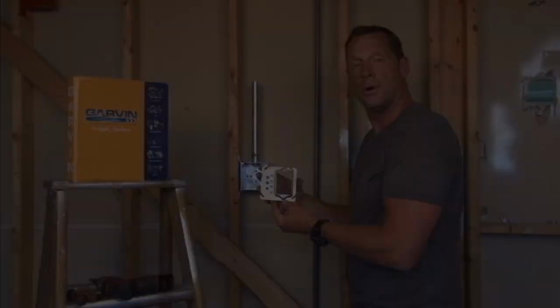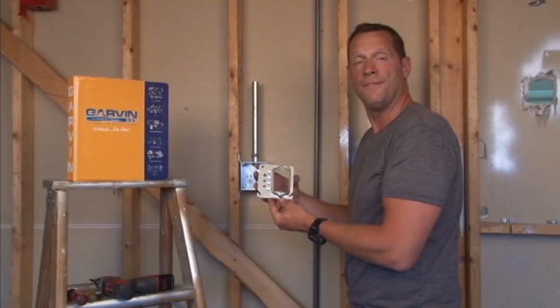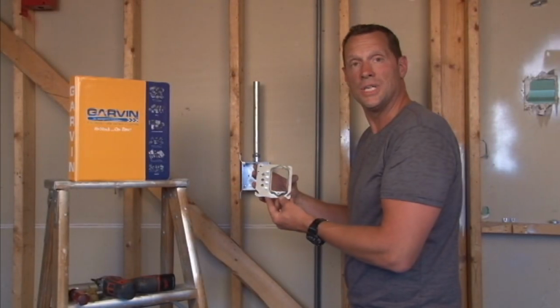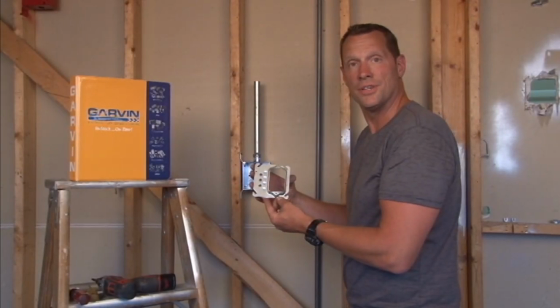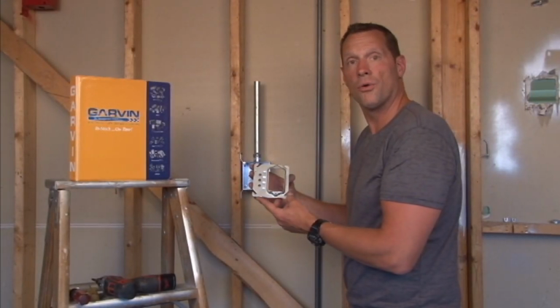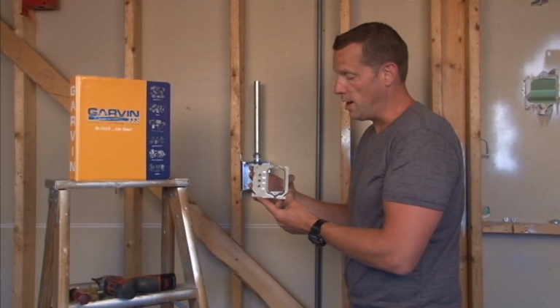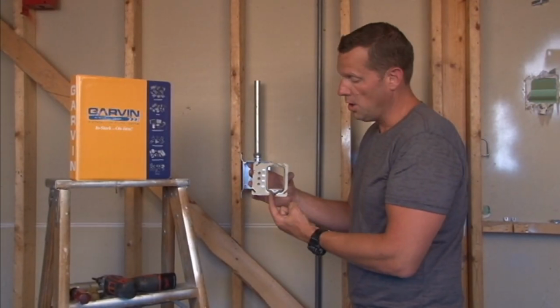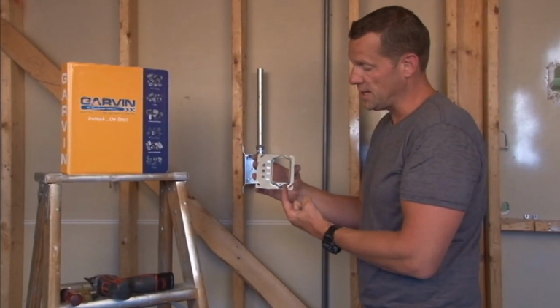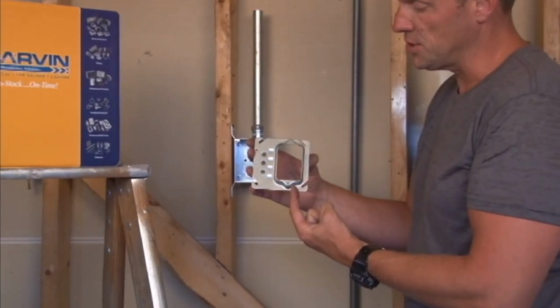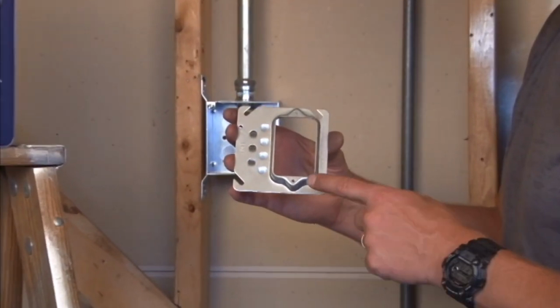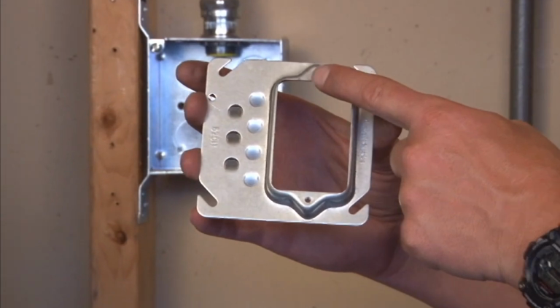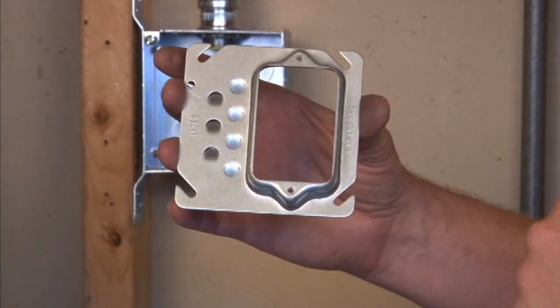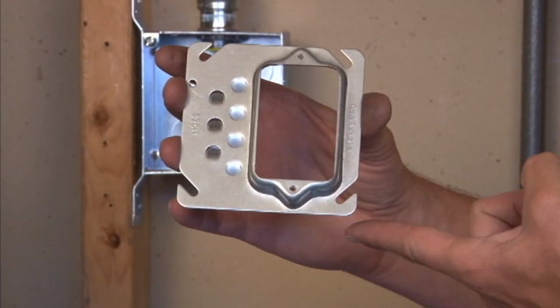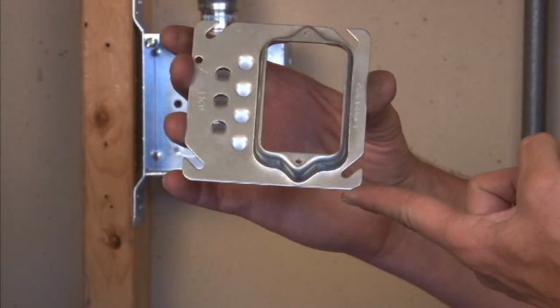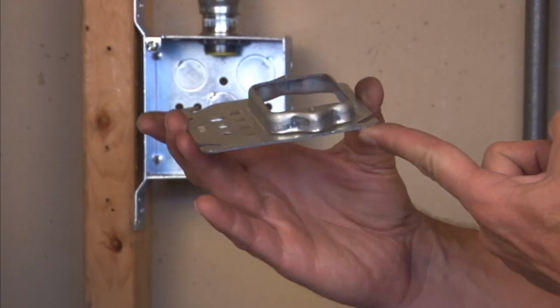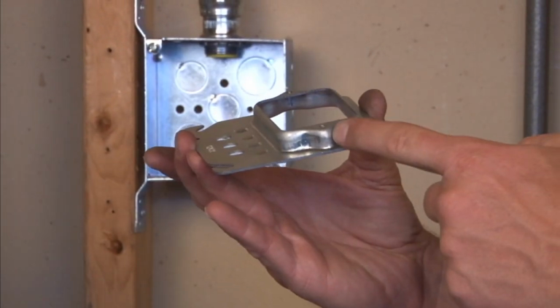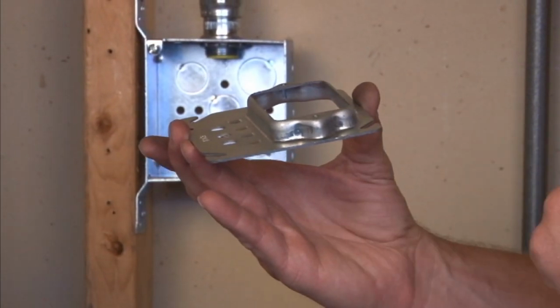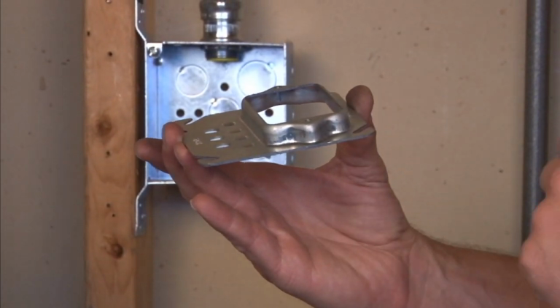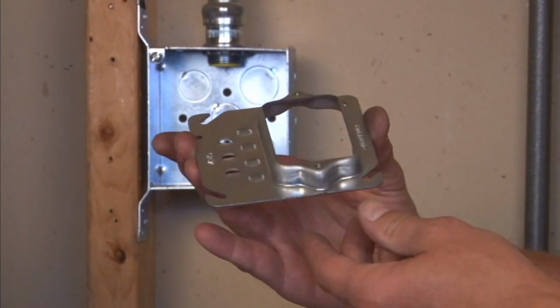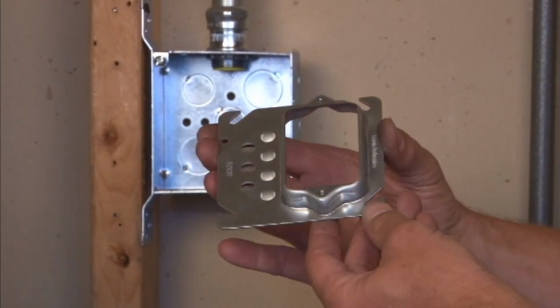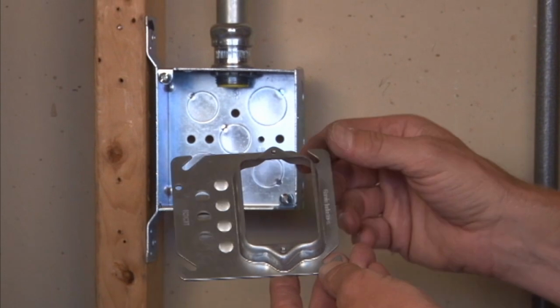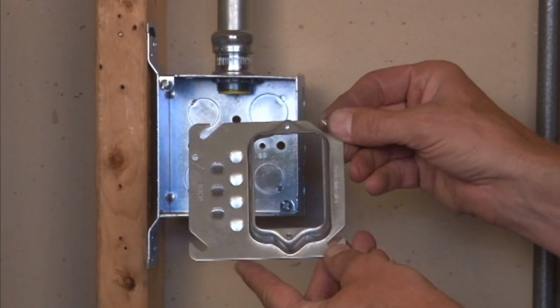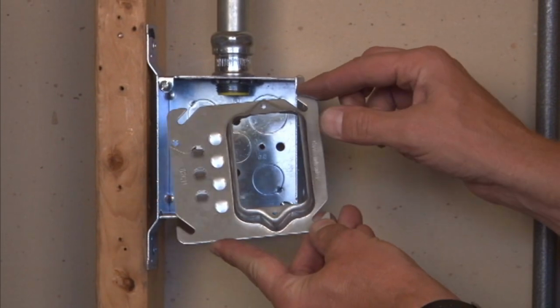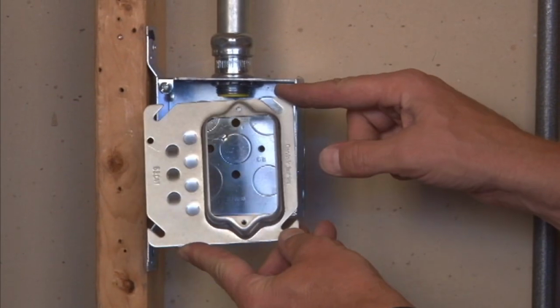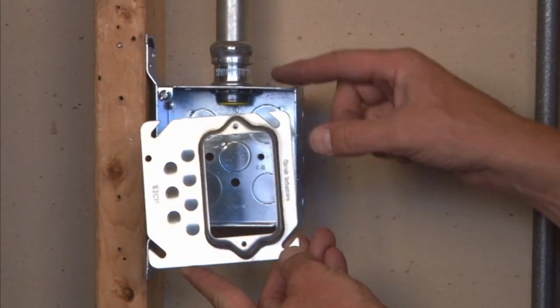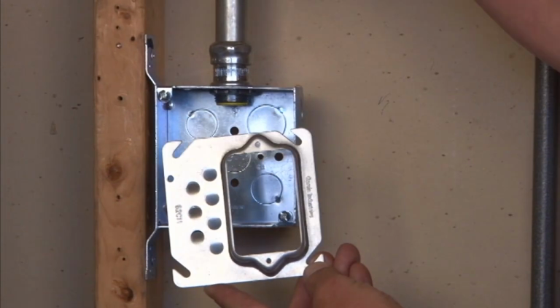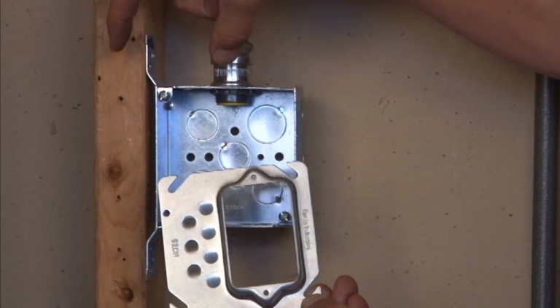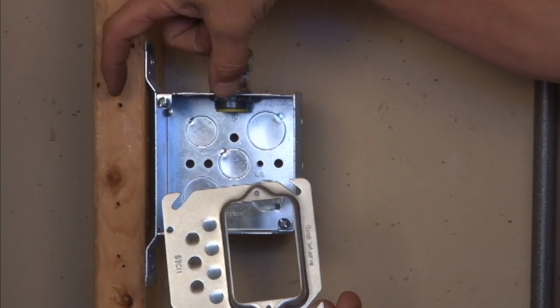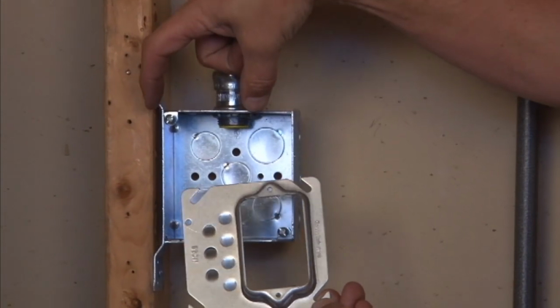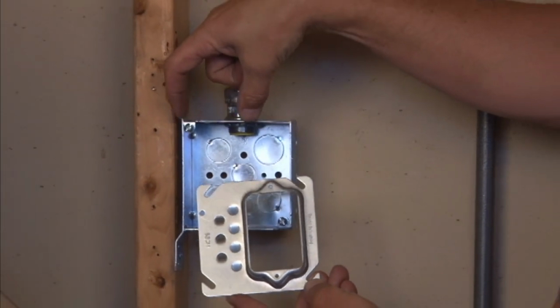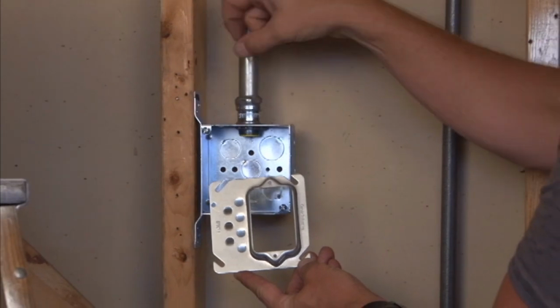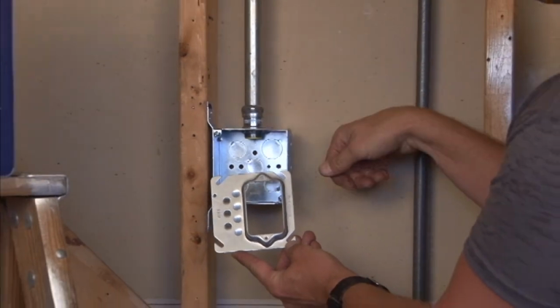Part number 52C11 is a 4-inch square offset device ring with 6/32 mounting holes. It's raised for half inch or quarter inch drywall, and the reason this product is used is that decorative molding often covers up a standard device ring.